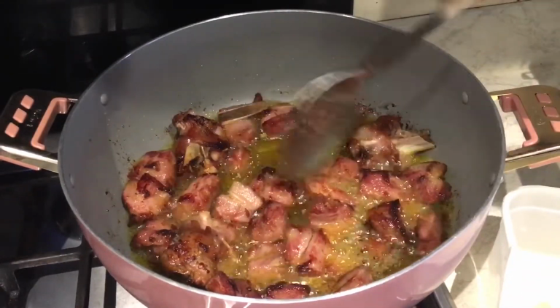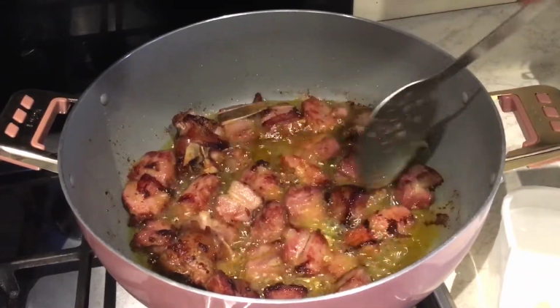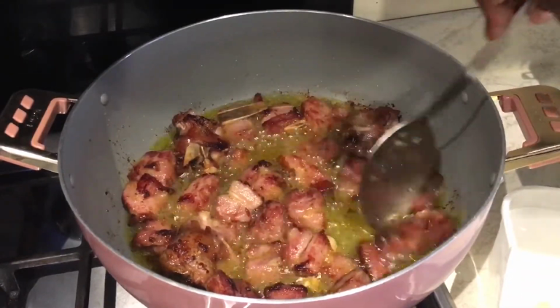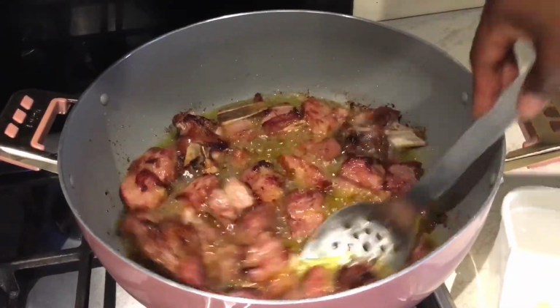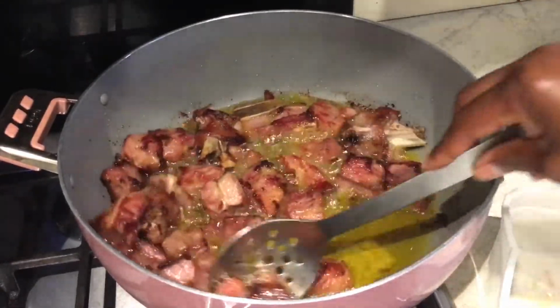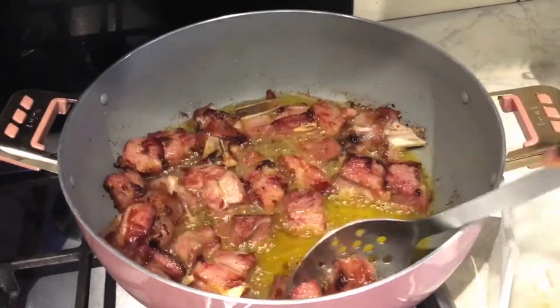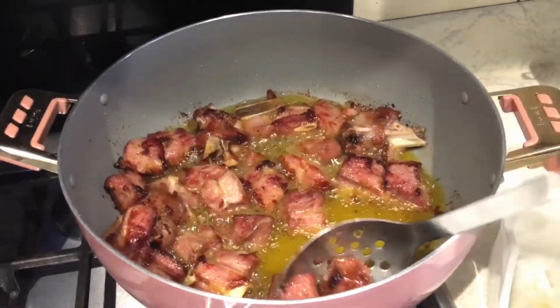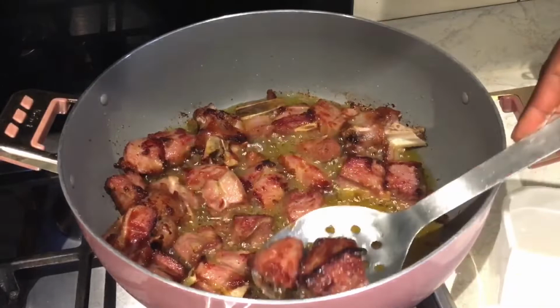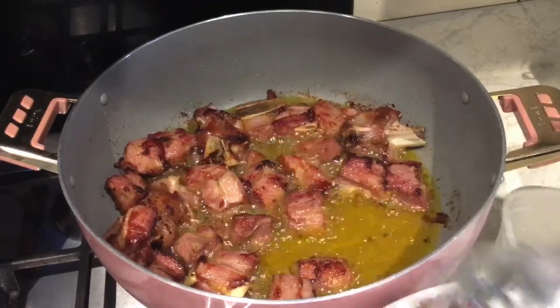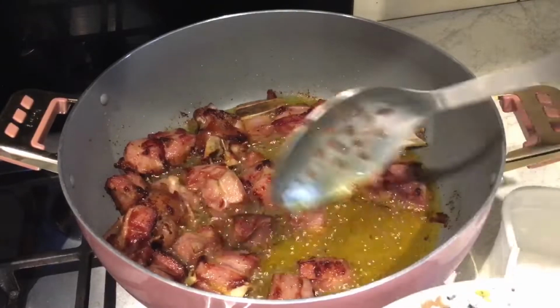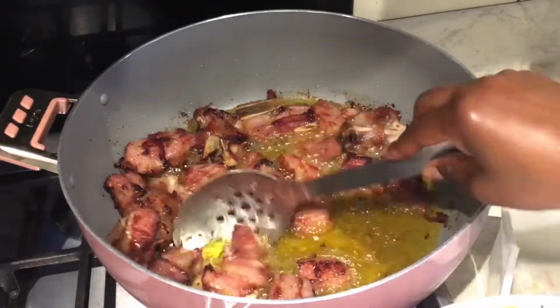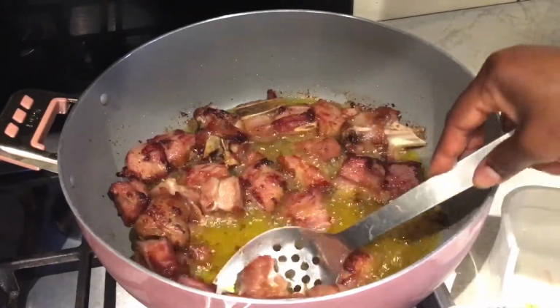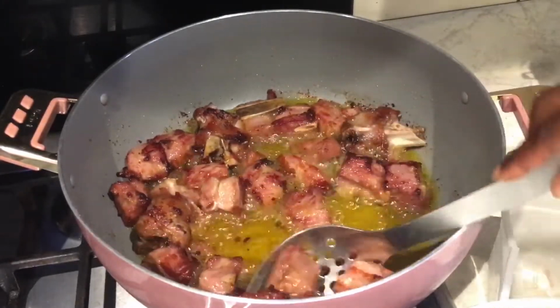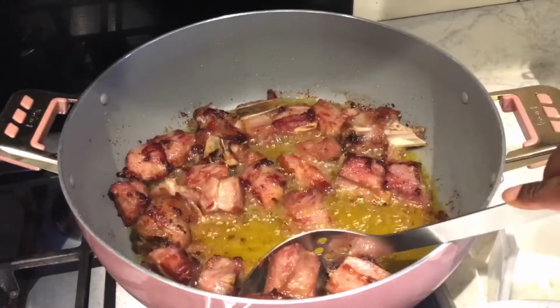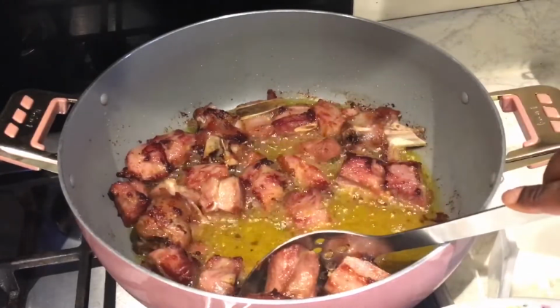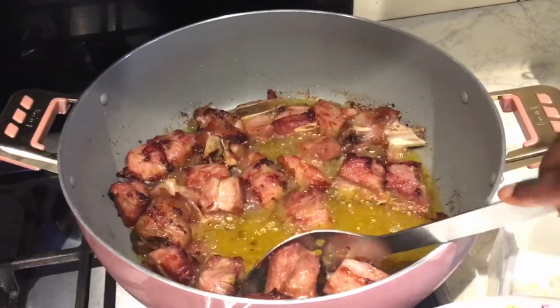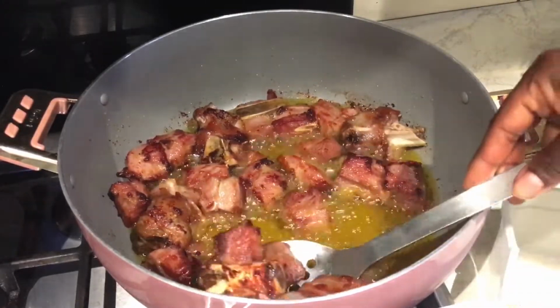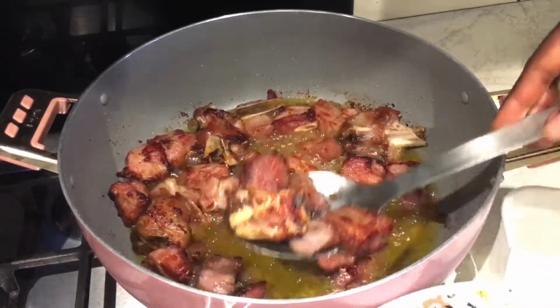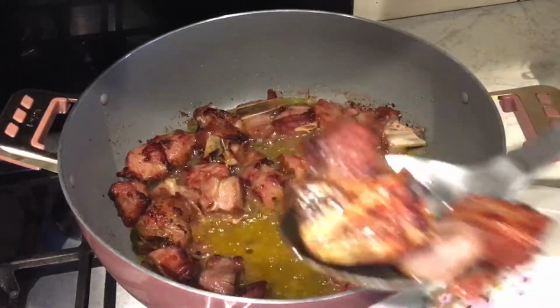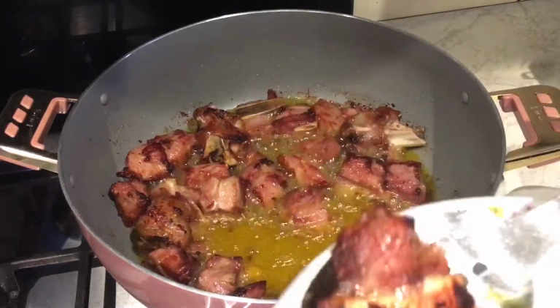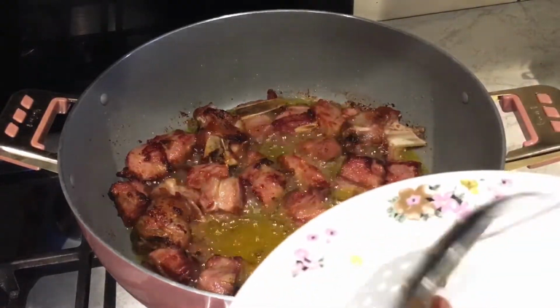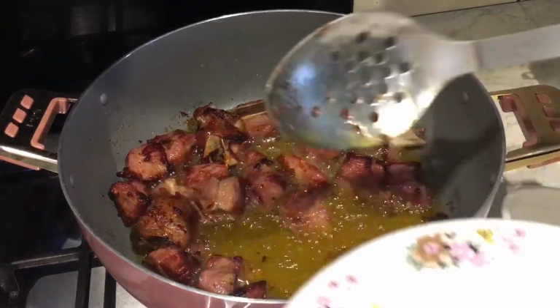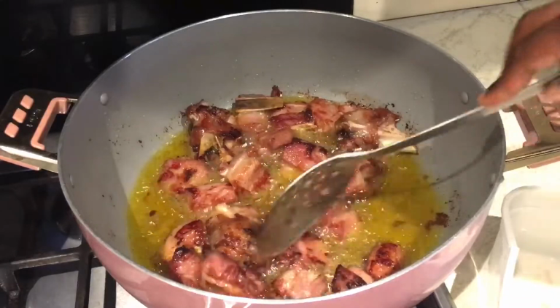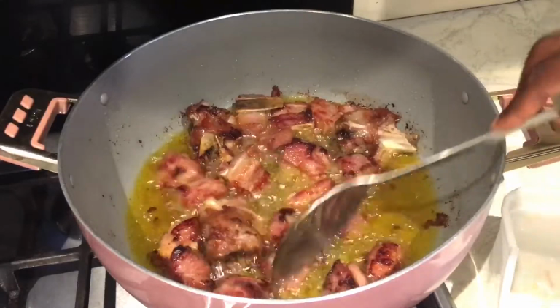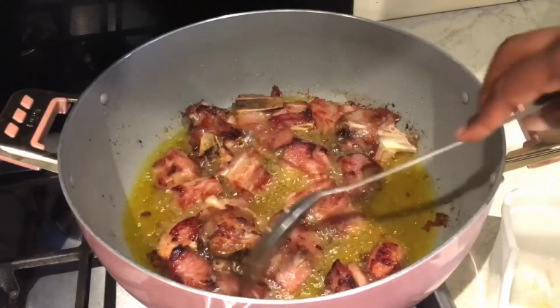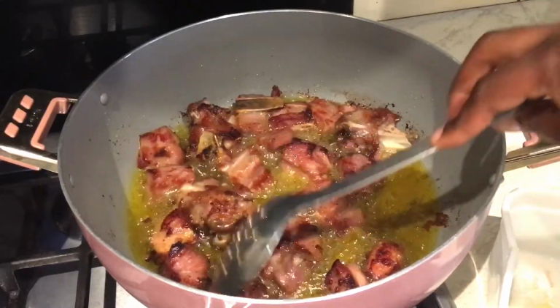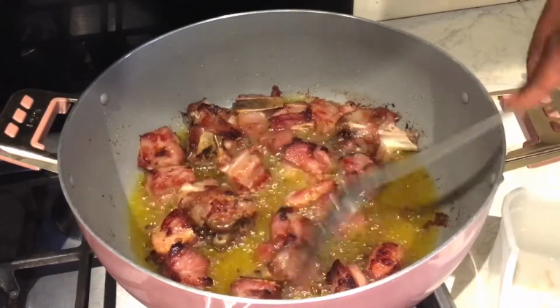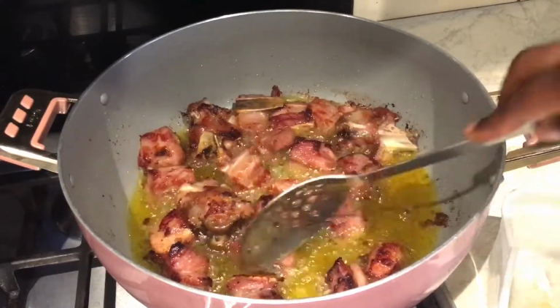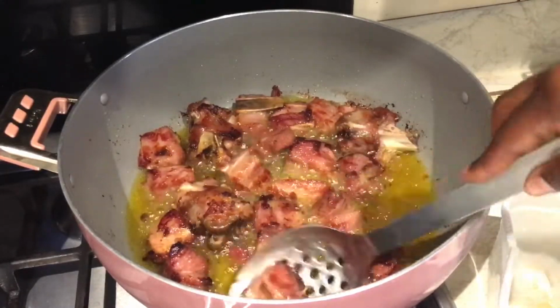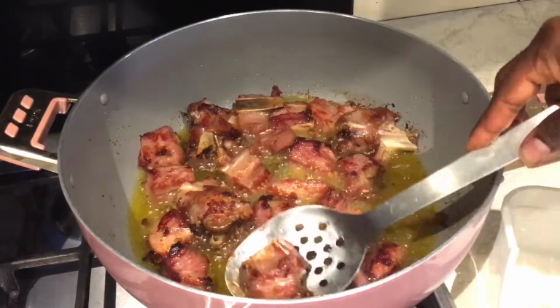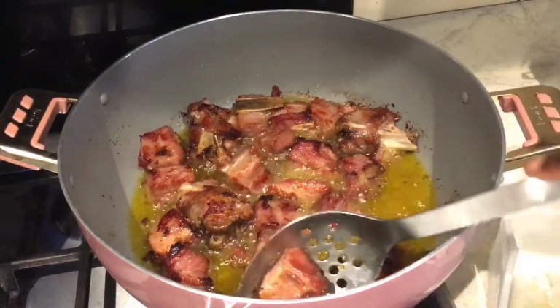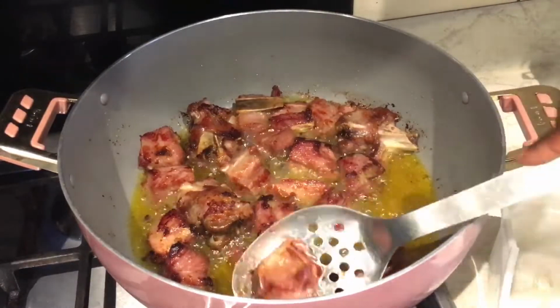I'm just checking on them - it gives a lovely taste when you fry it a bit.